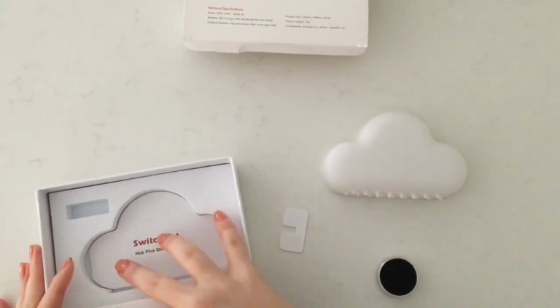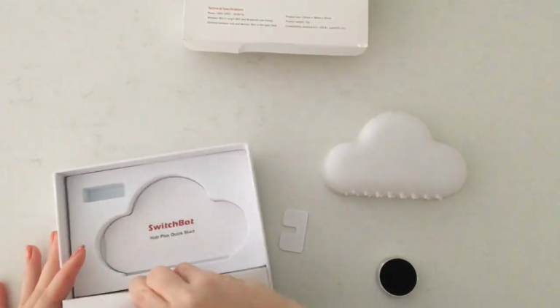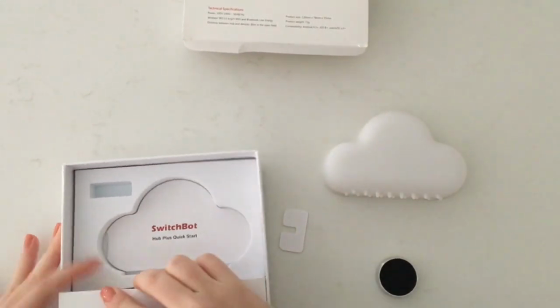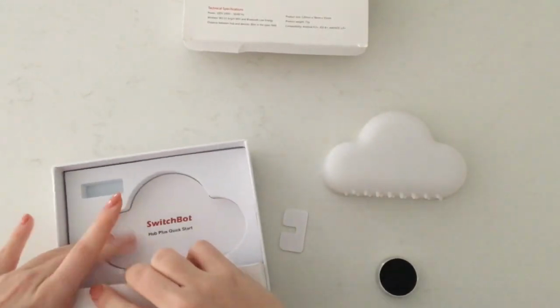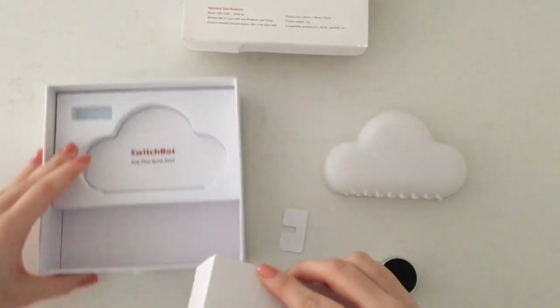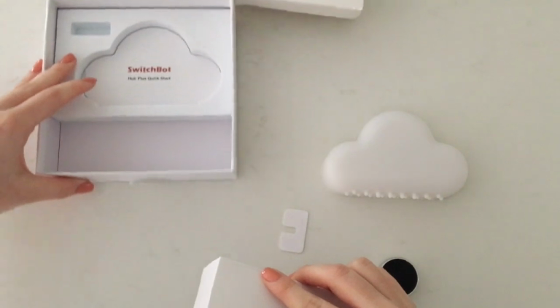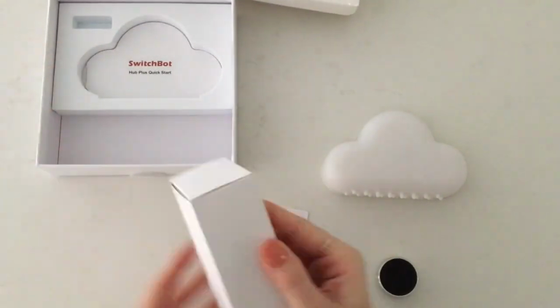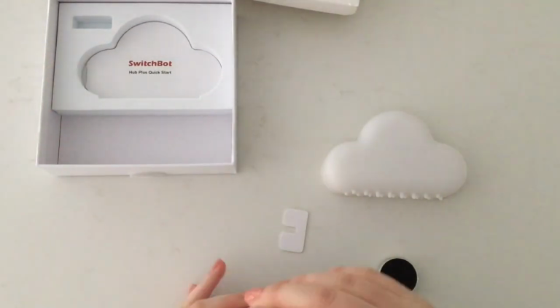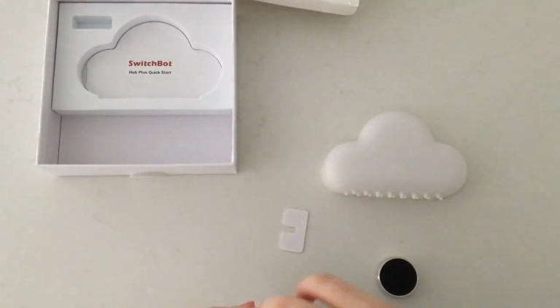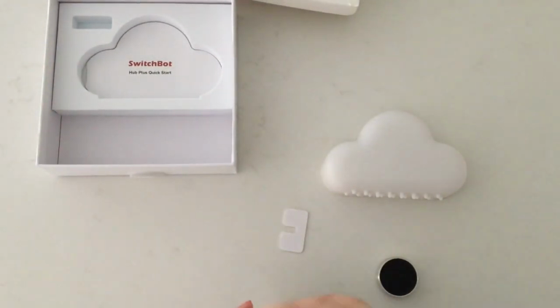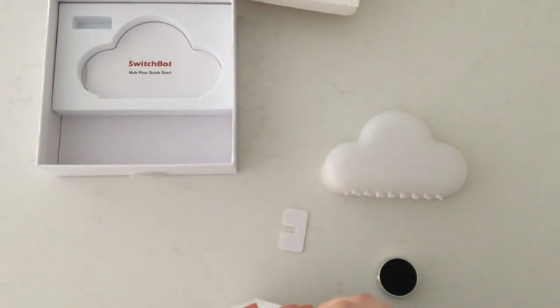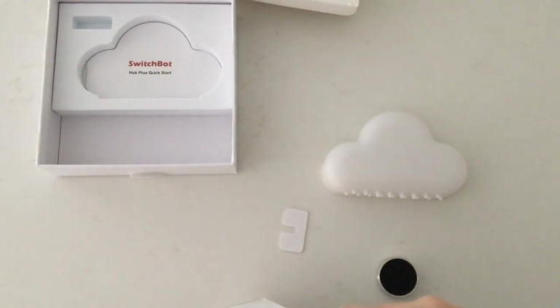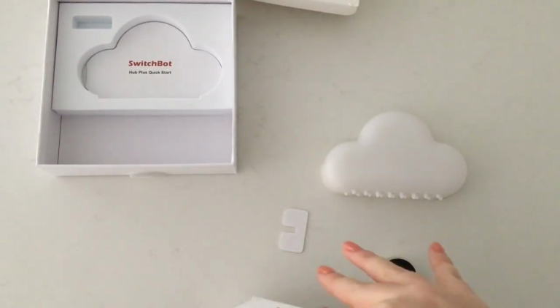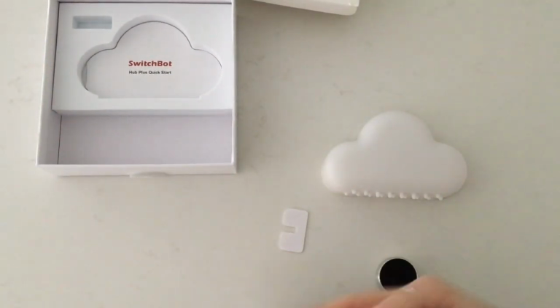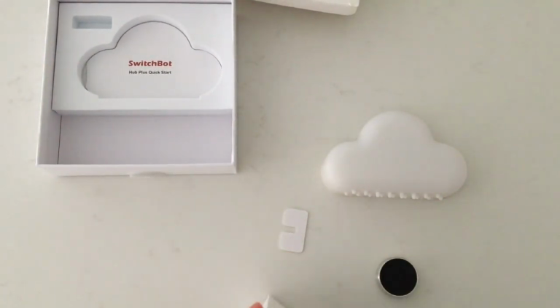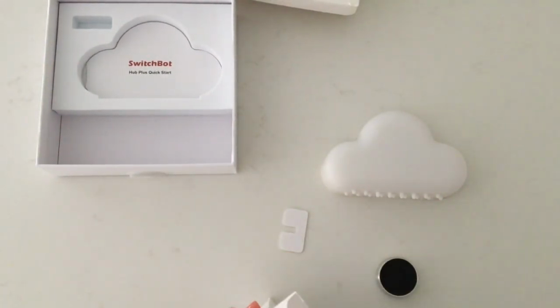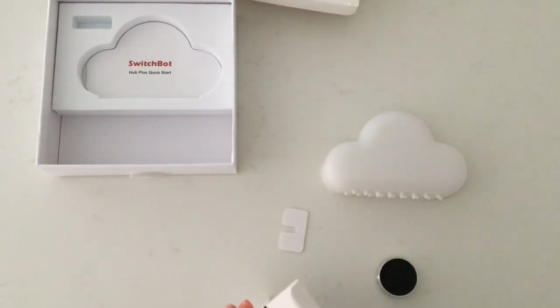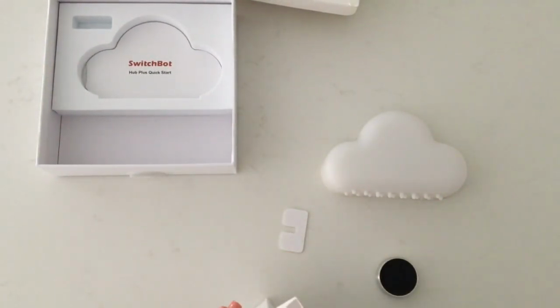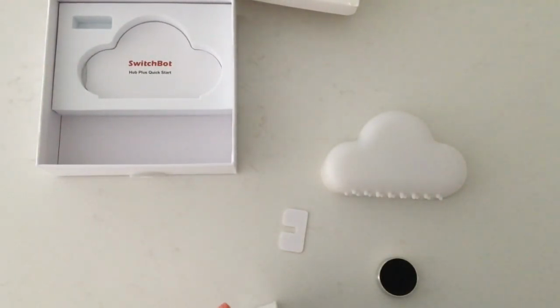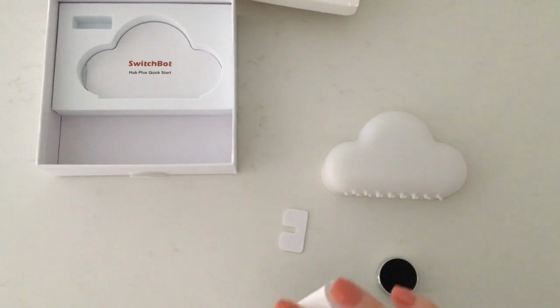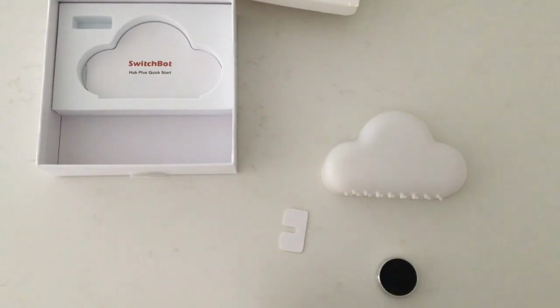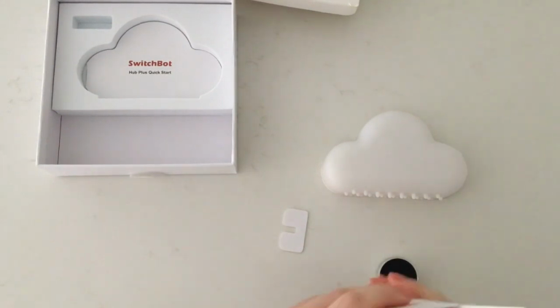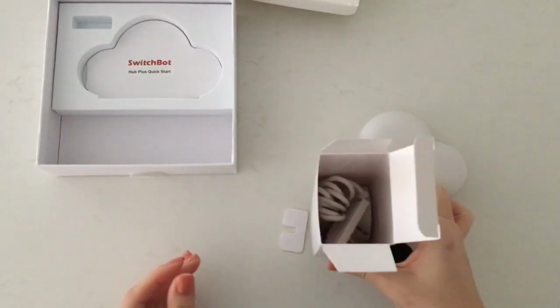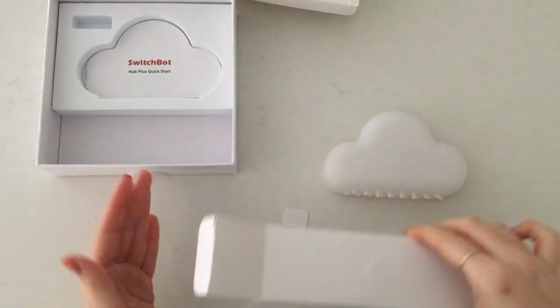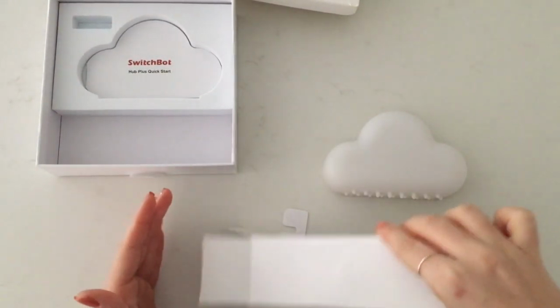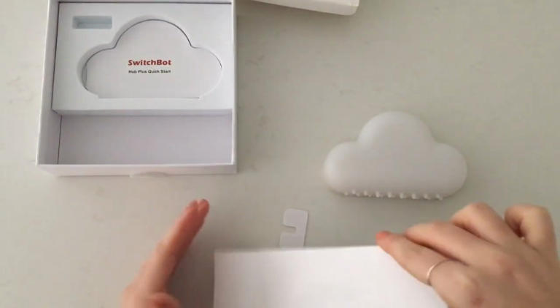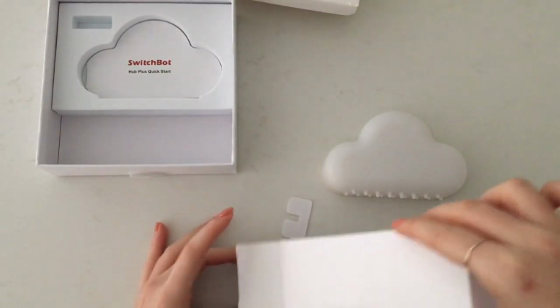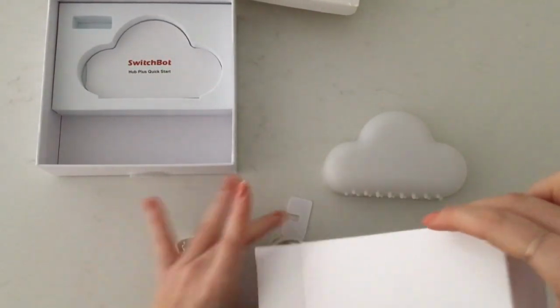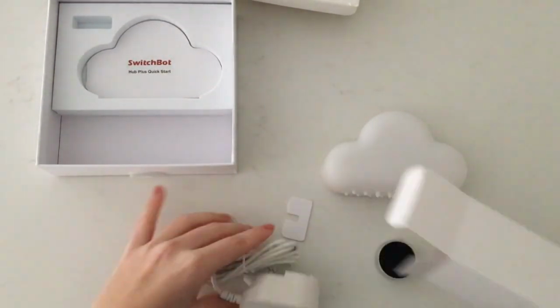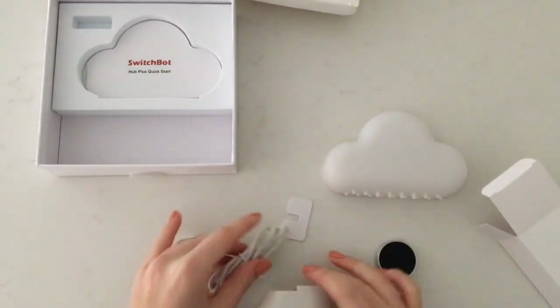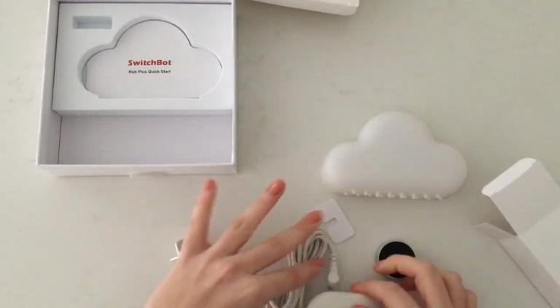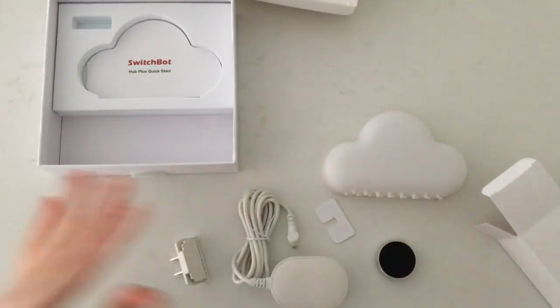The SwitchBot Hub can be controlled through apps, voice assistants, or other services like IFTTT — all of which can be controlled with the Tecla E and Ability switches.